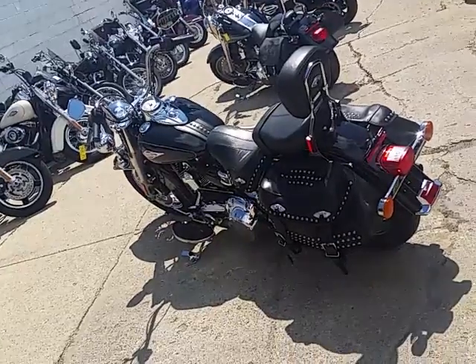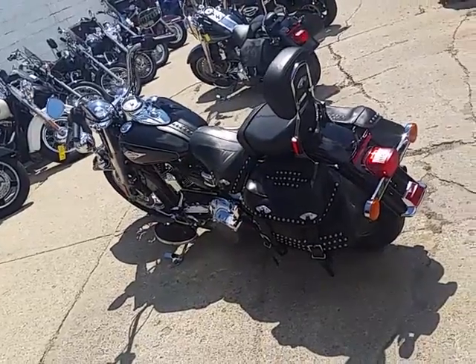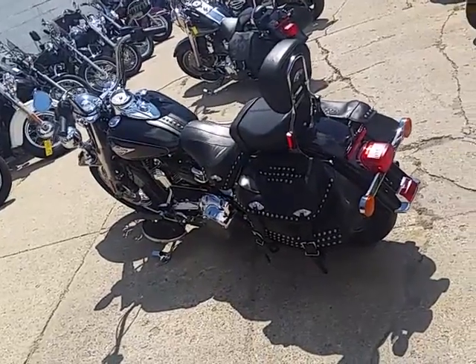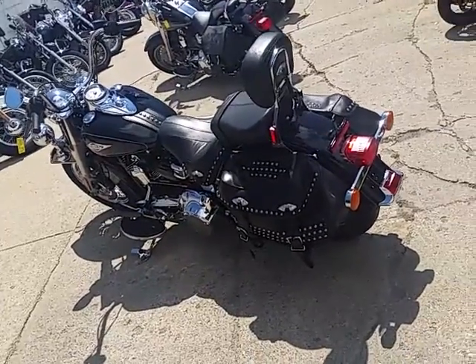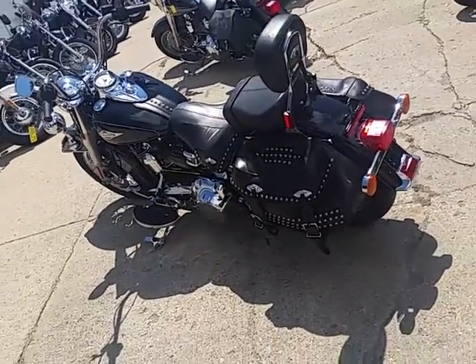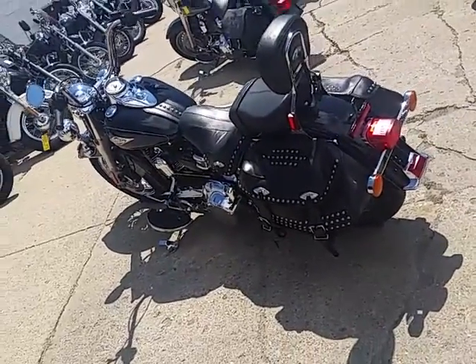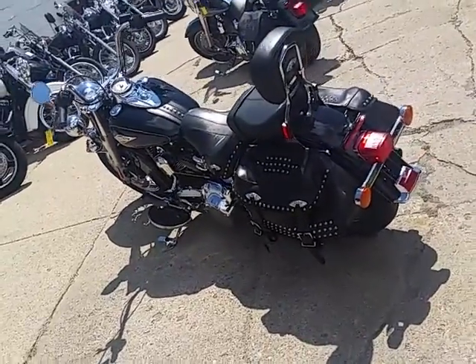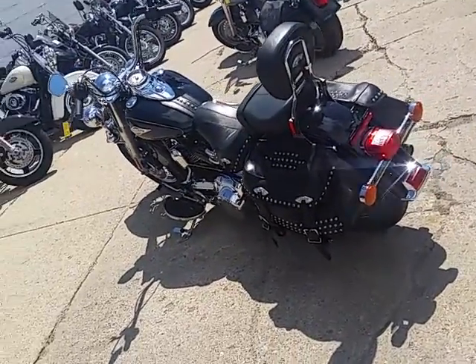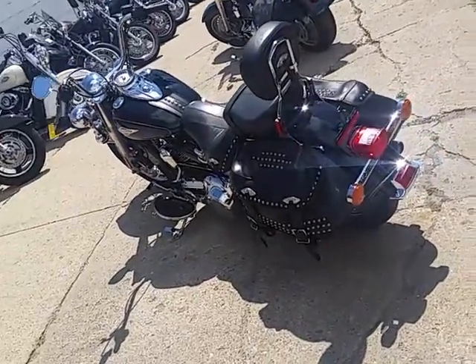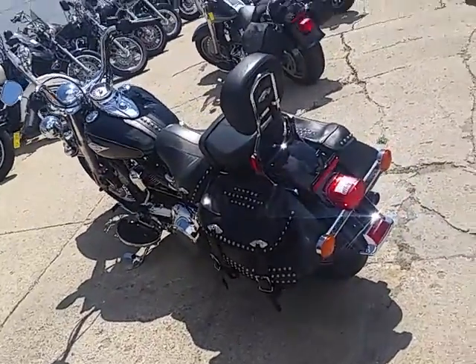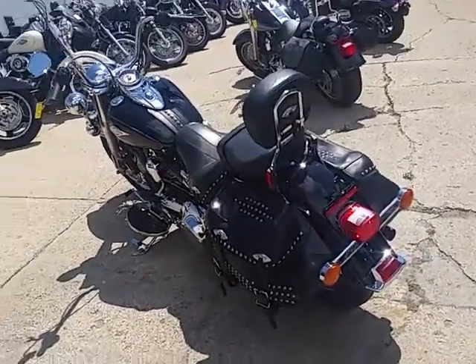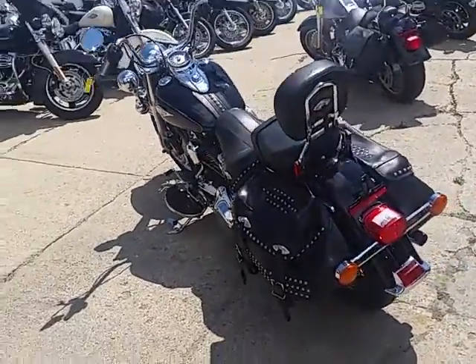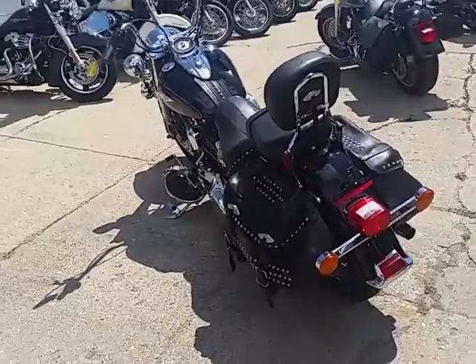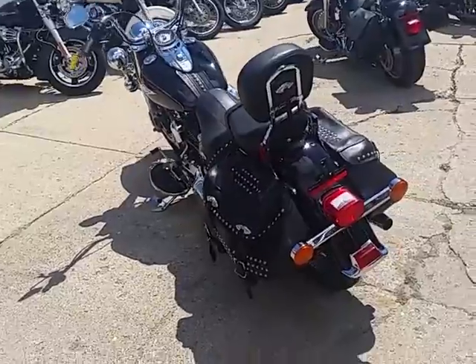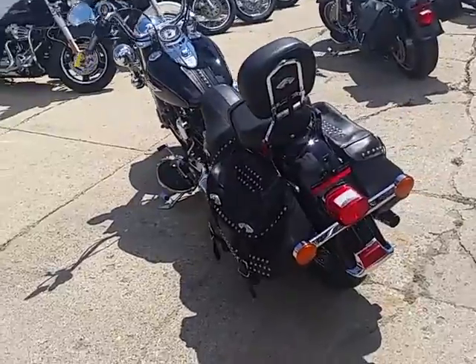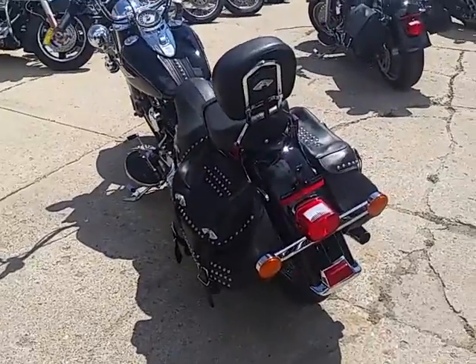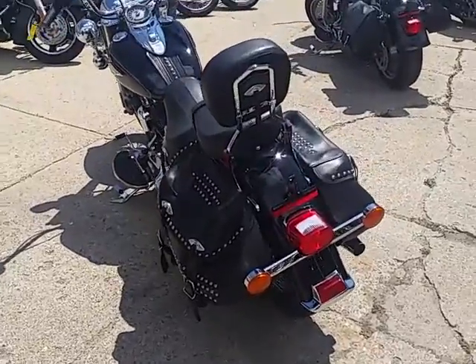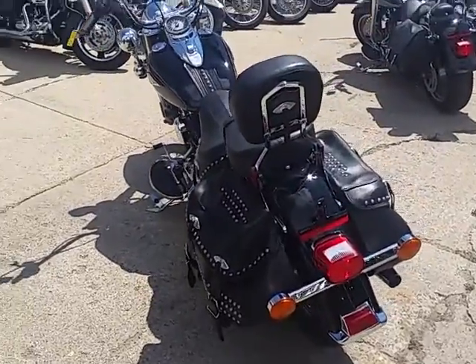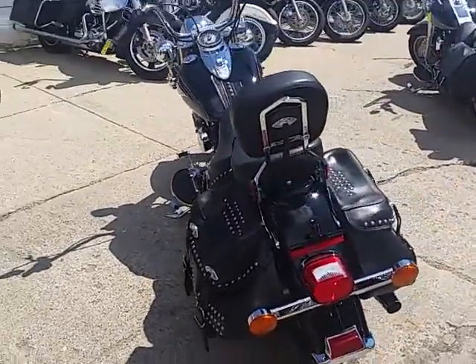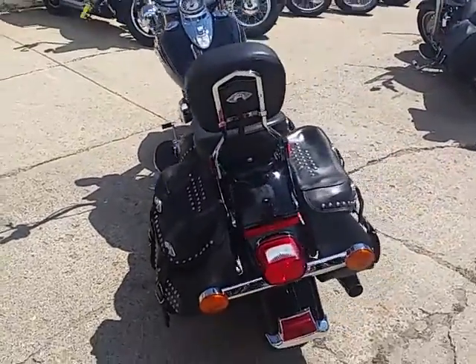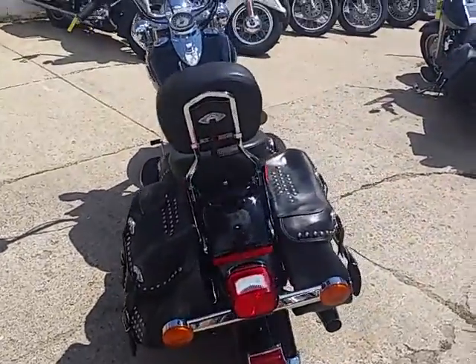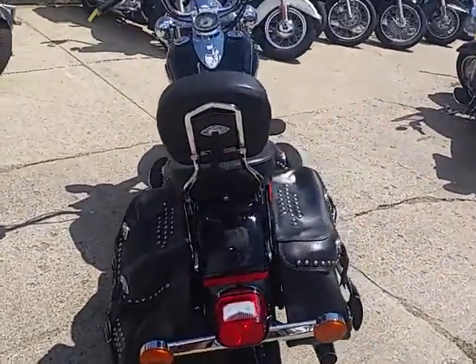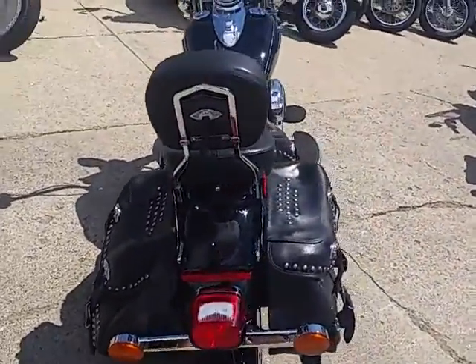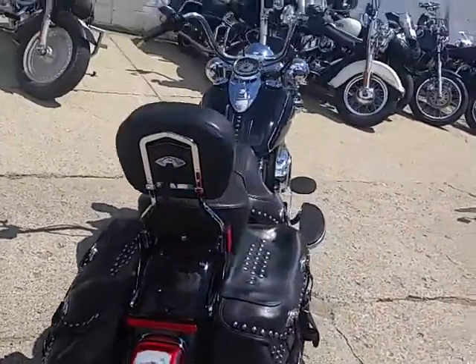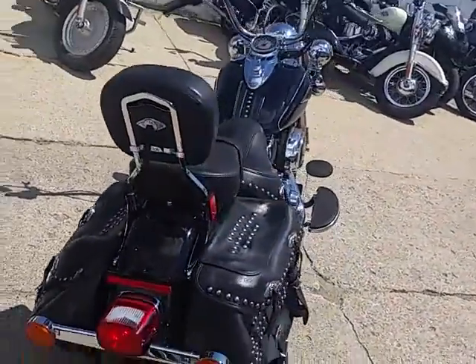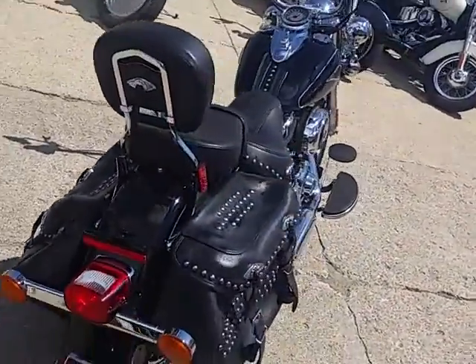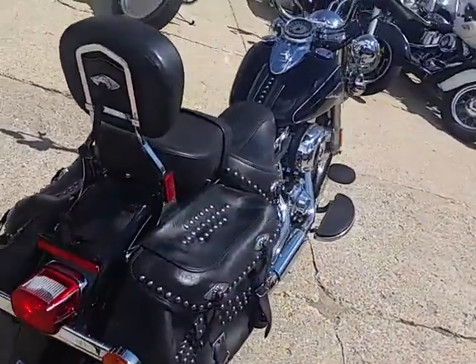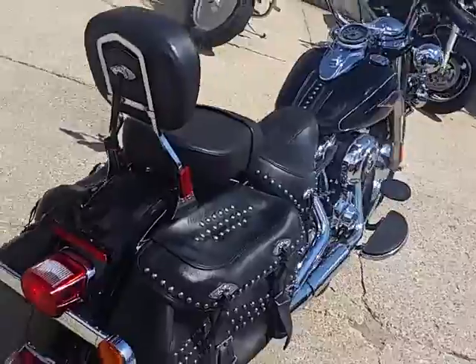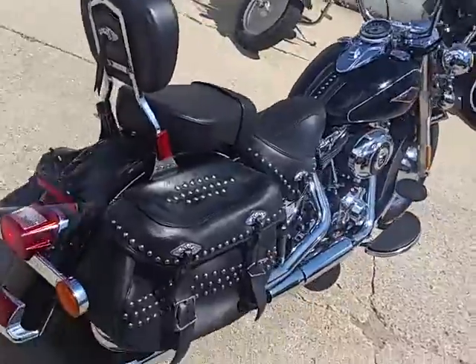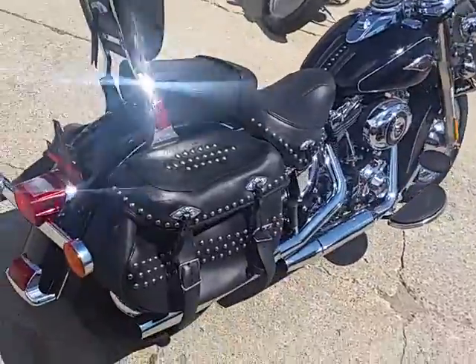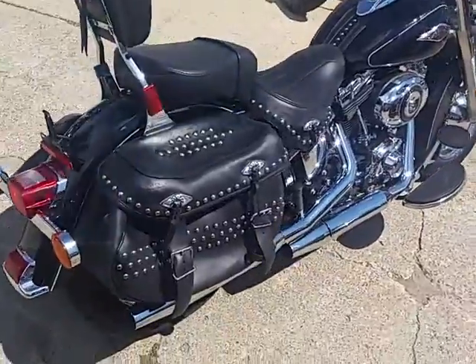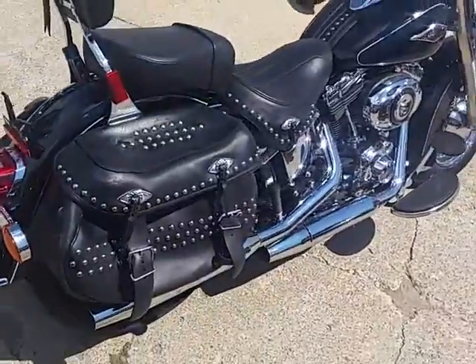Hey guys, it's Andrew at Approval Power Sports. Doing this bike today — a 2014 Harley Davidson Heritage Soft Tail Classic, for only $12,900 folks.